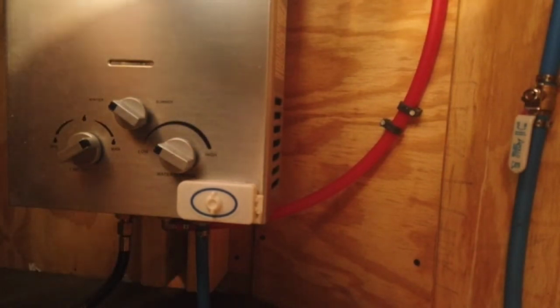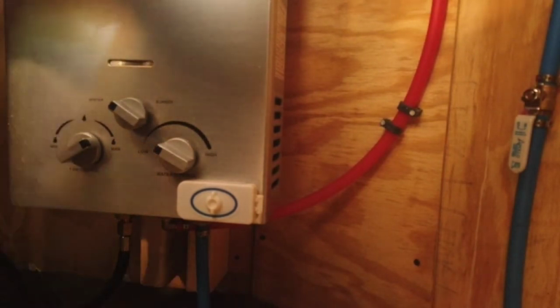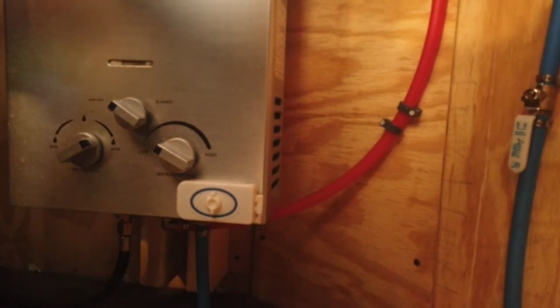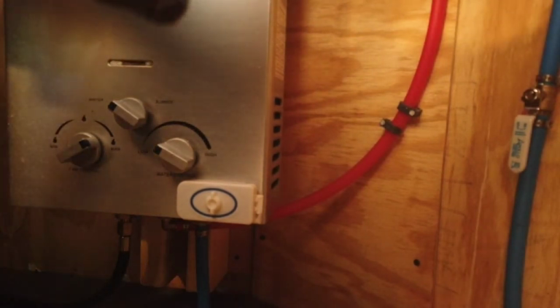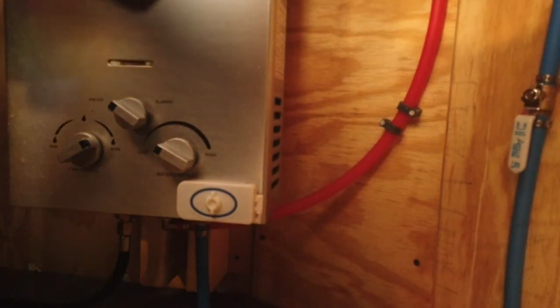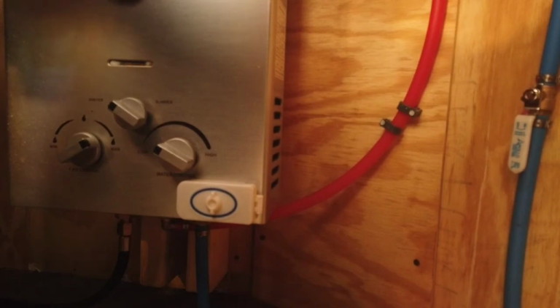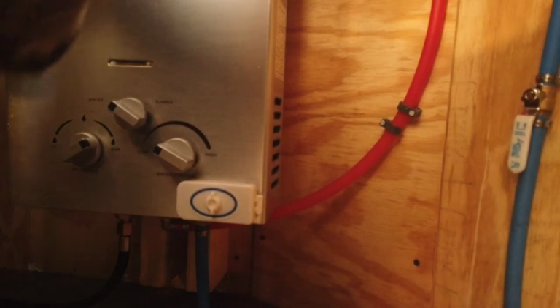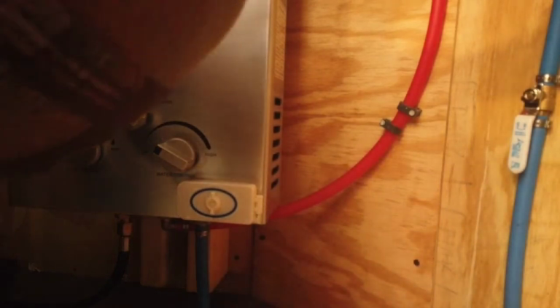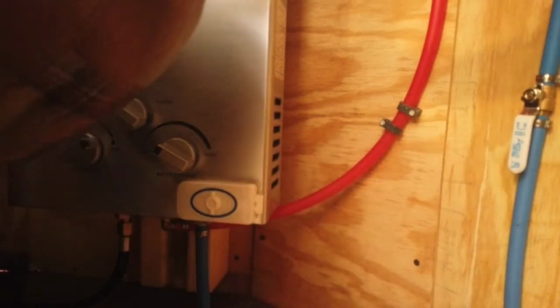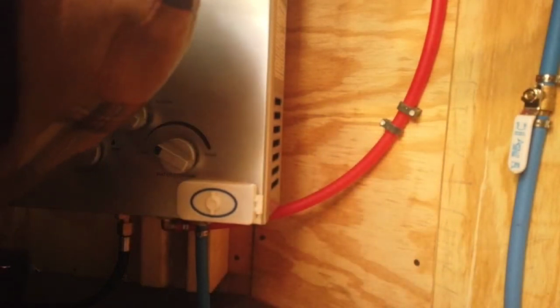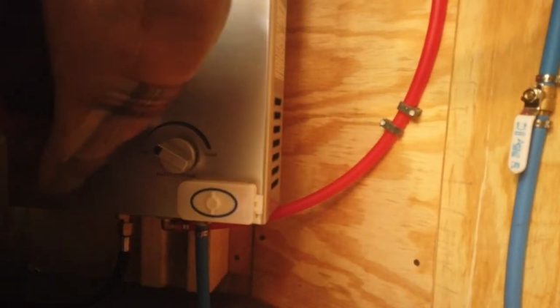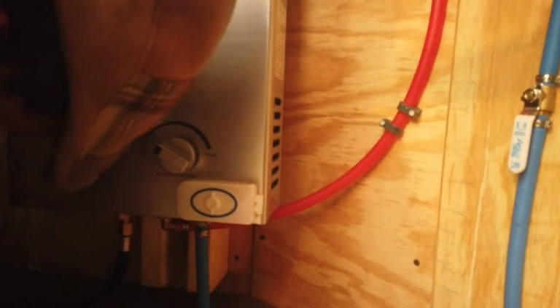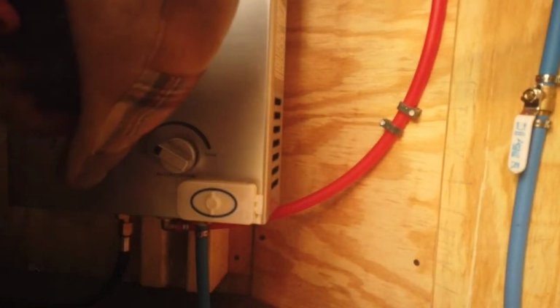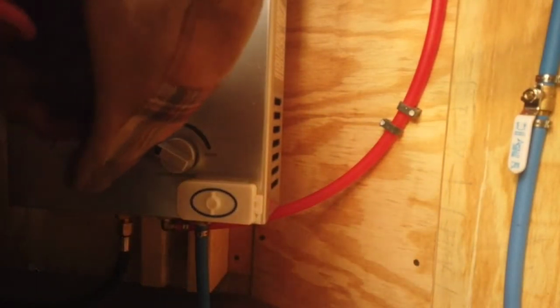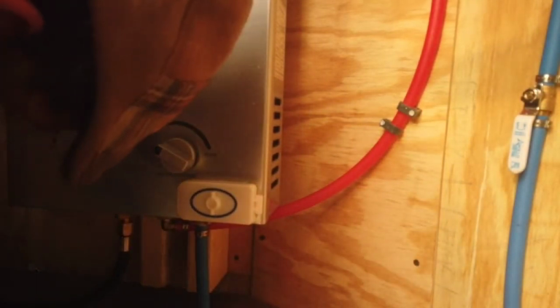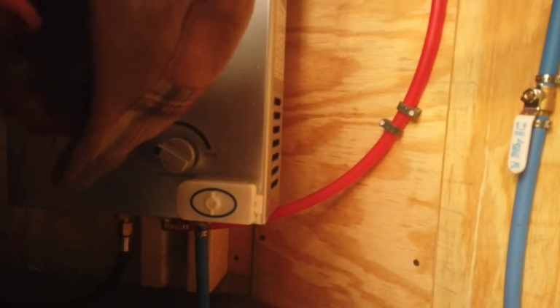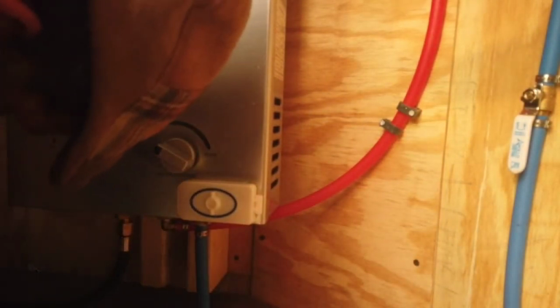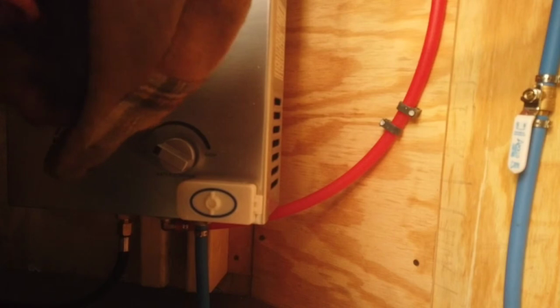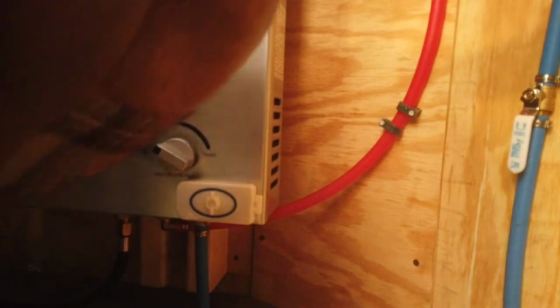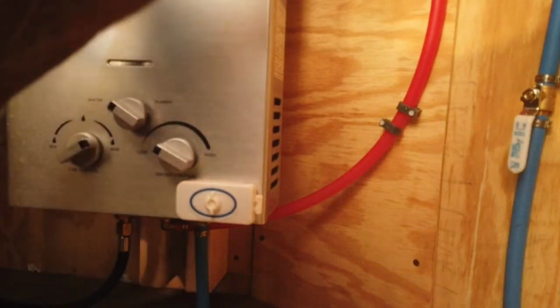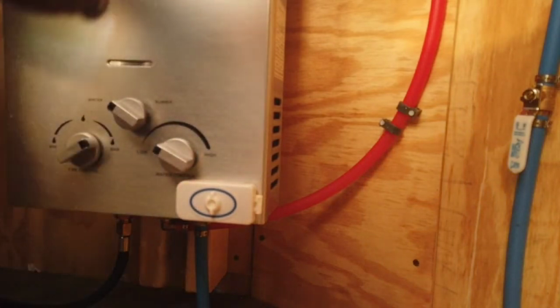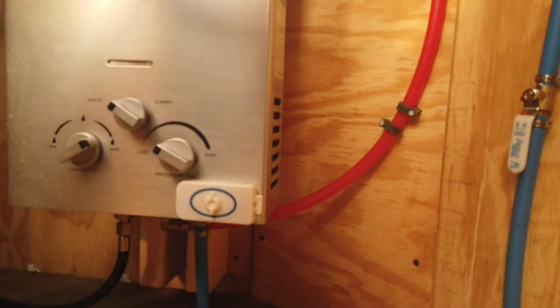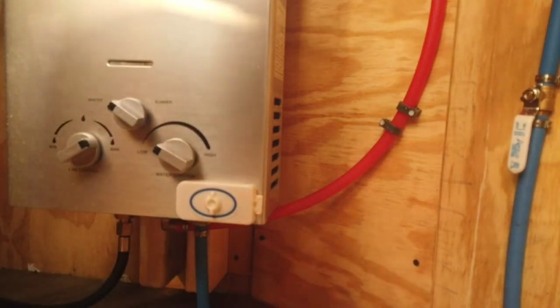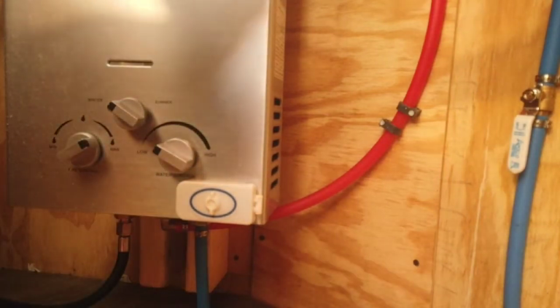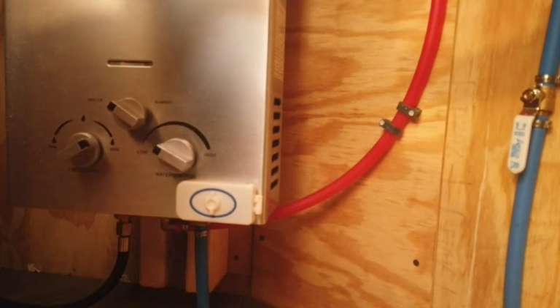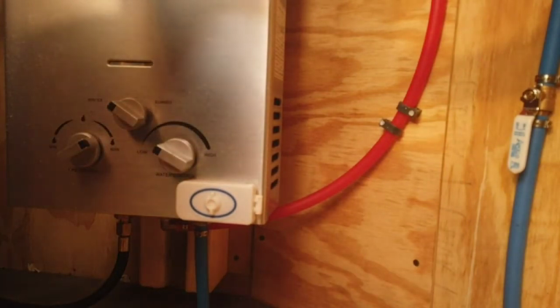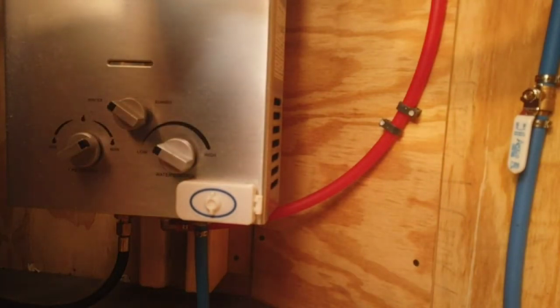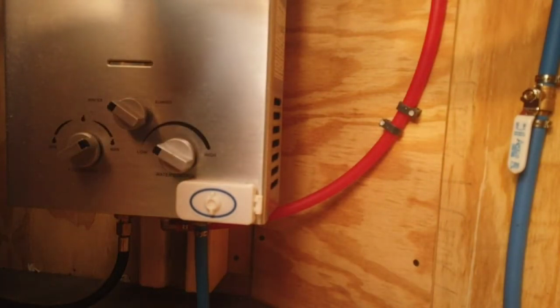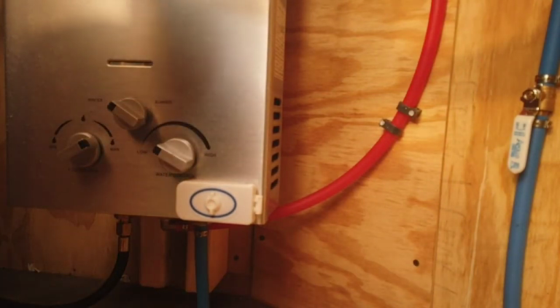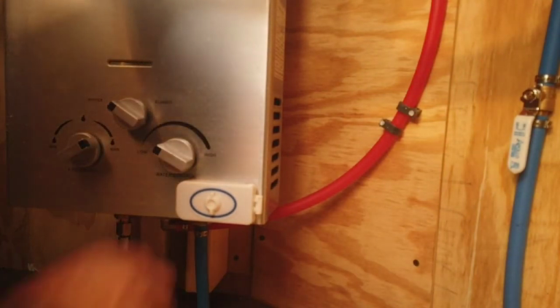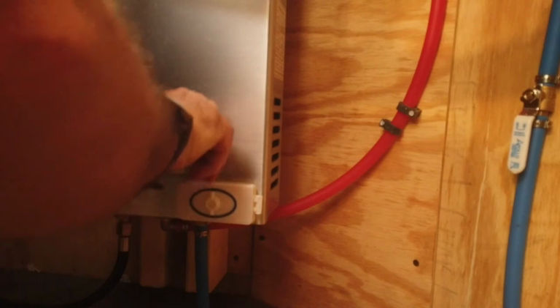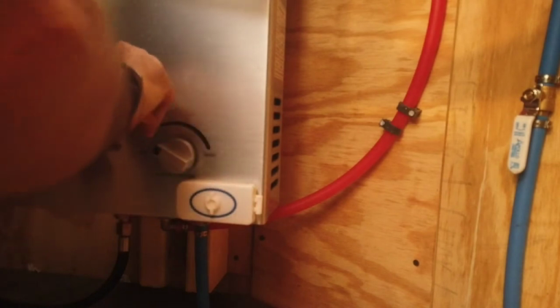If this works I'll create a little cradle to hold the gas tank in place — if it does work that would be fantastic. Here comes the fun part: trying to figure out how this works.